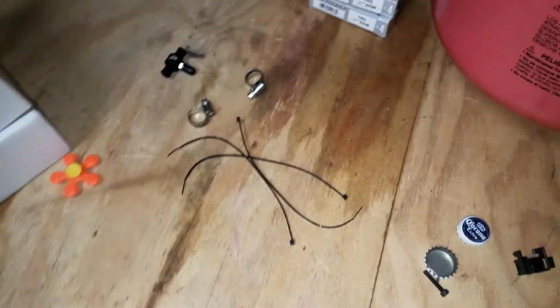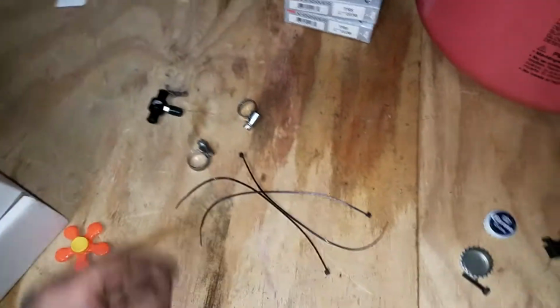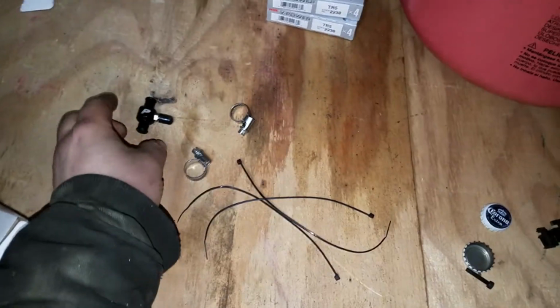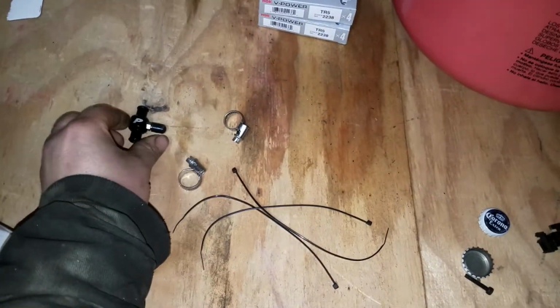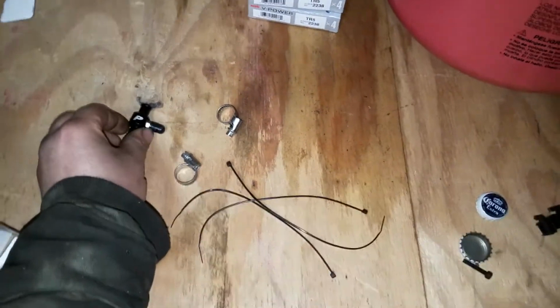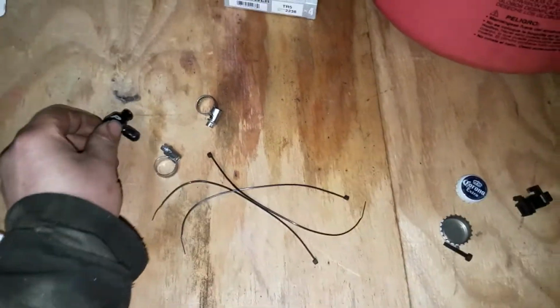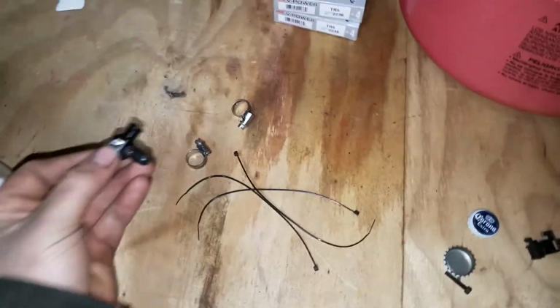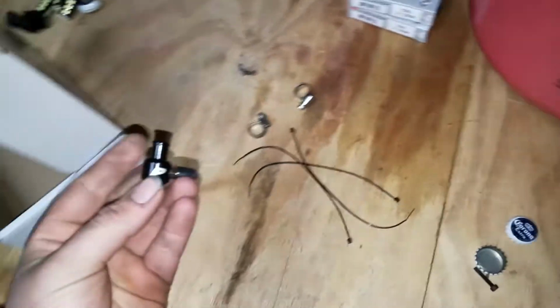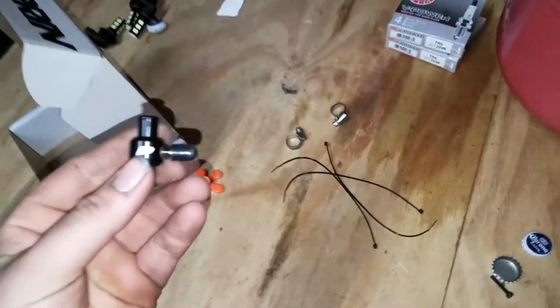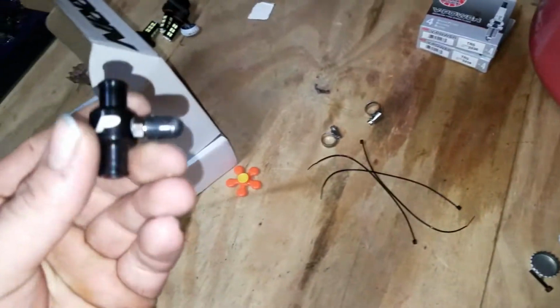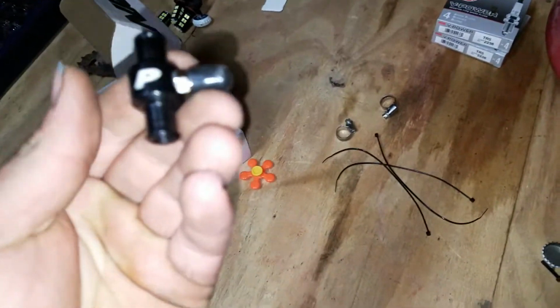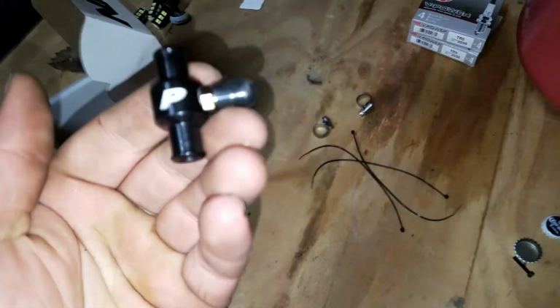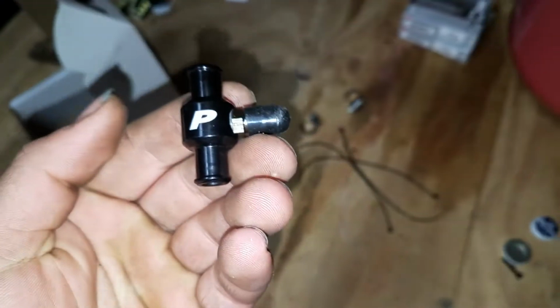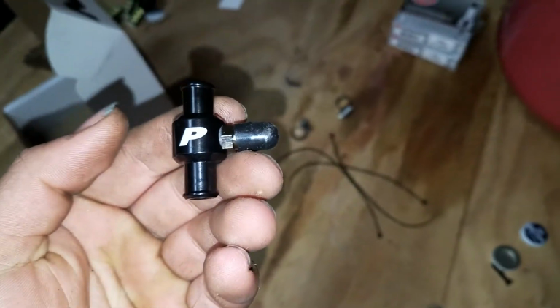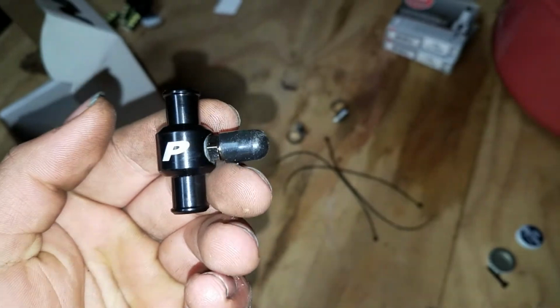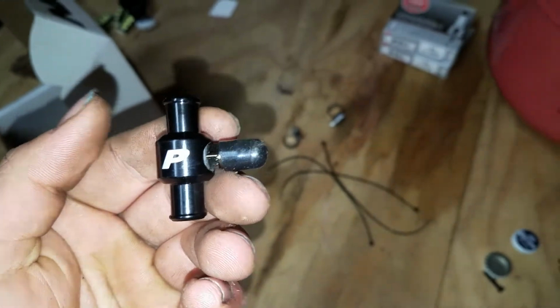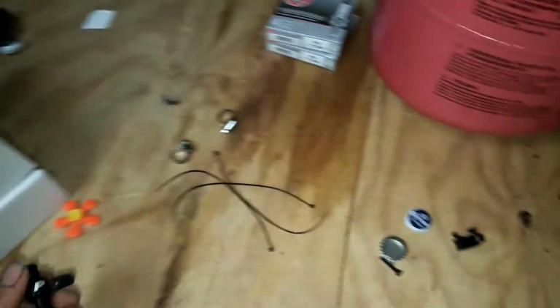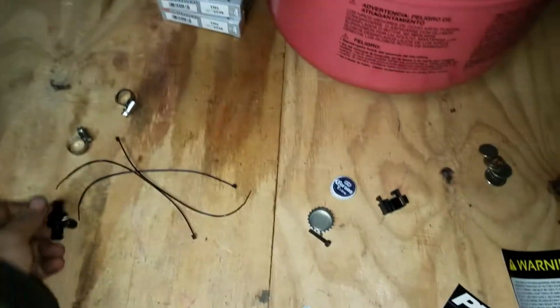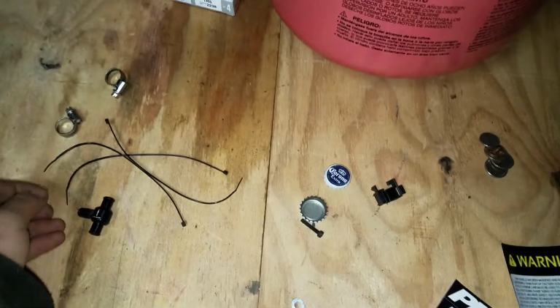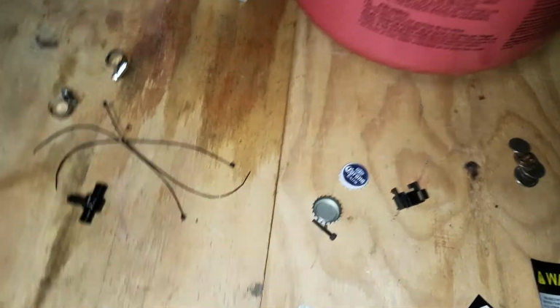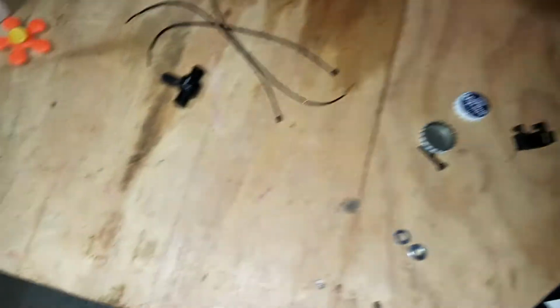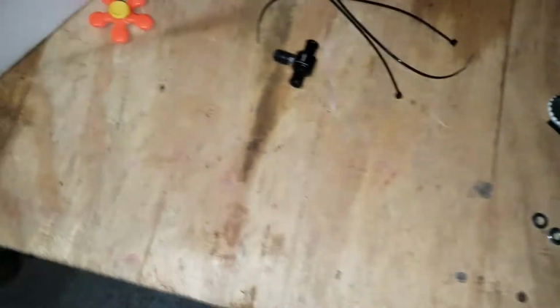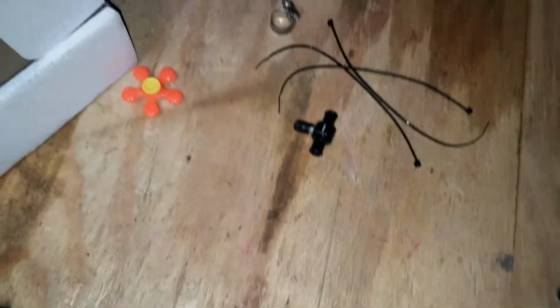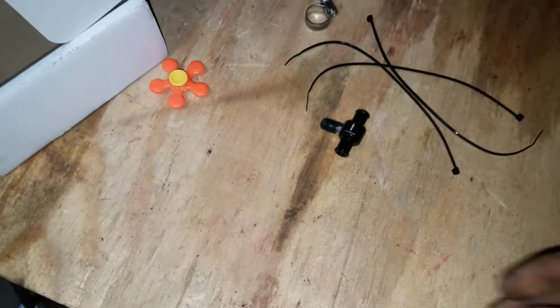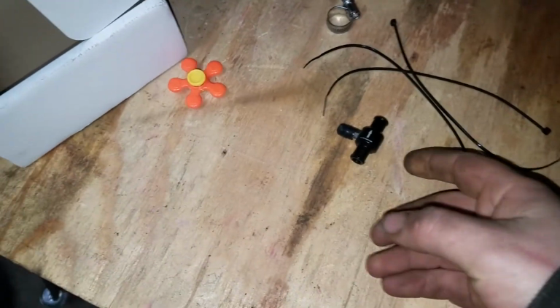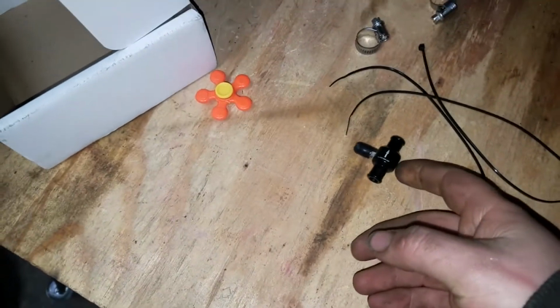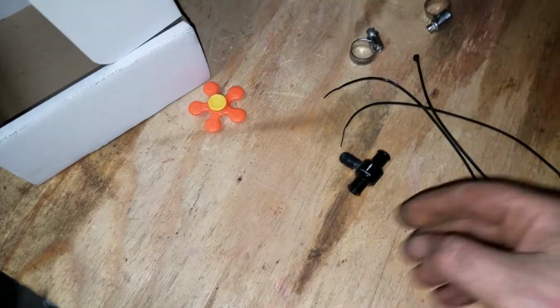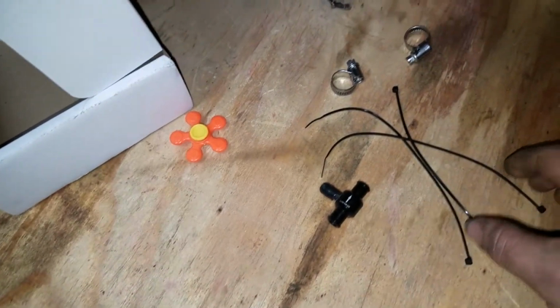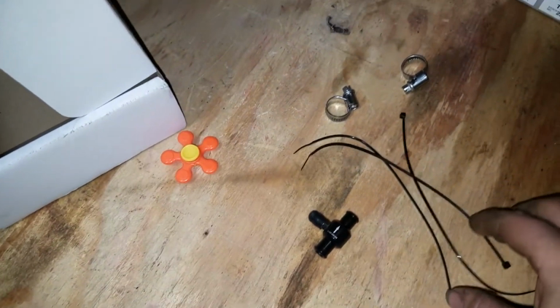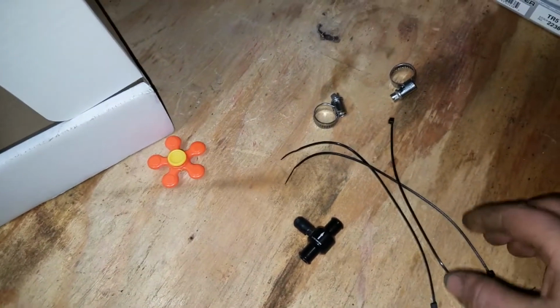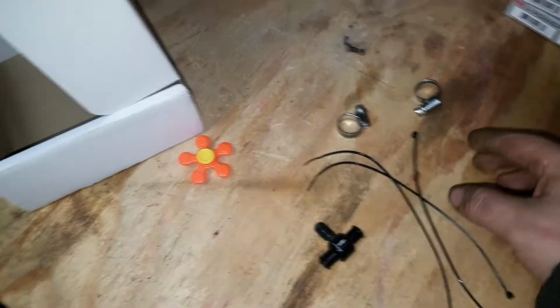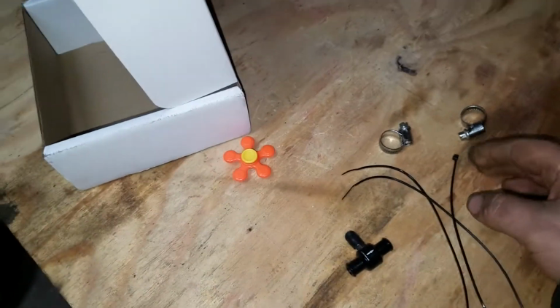I'm getting ready to install the Perrin Turbo Sump Restrictor. That's what it all comes with: the restrictor and some zip ties and a couple of hose clamps.